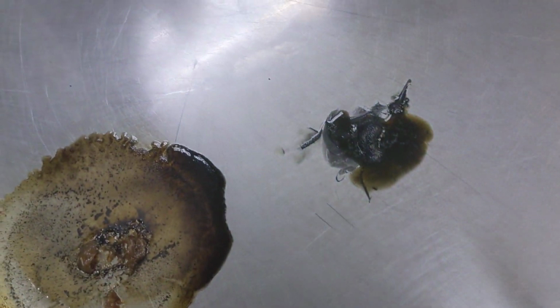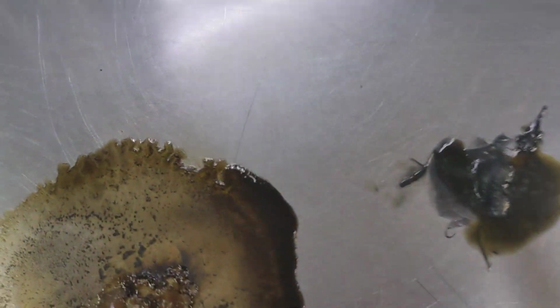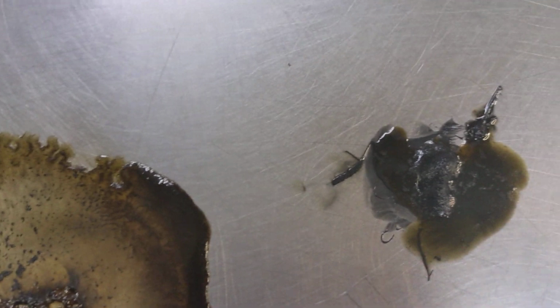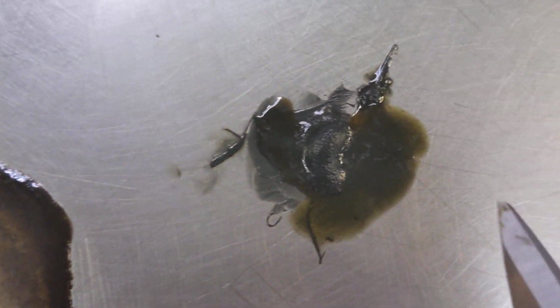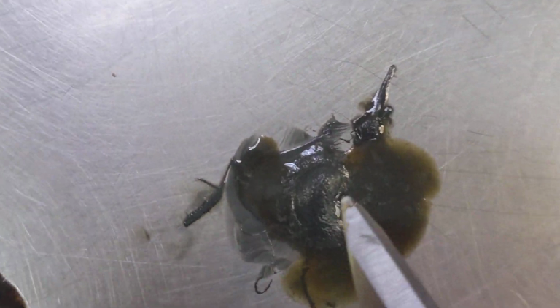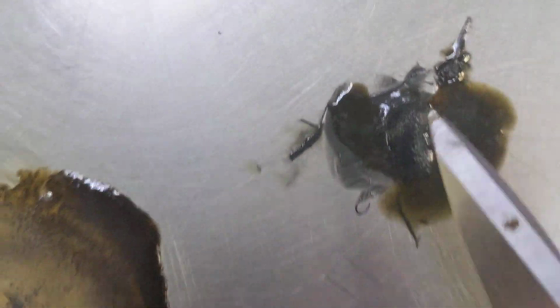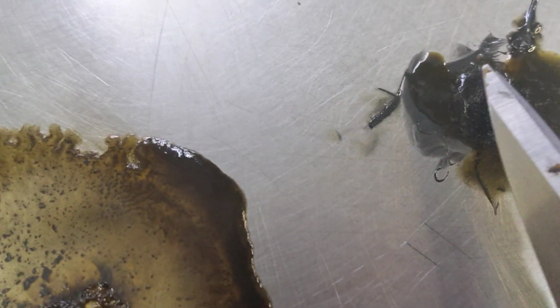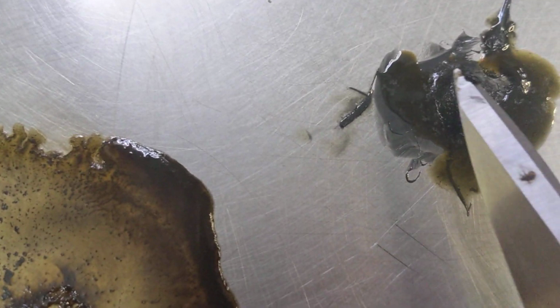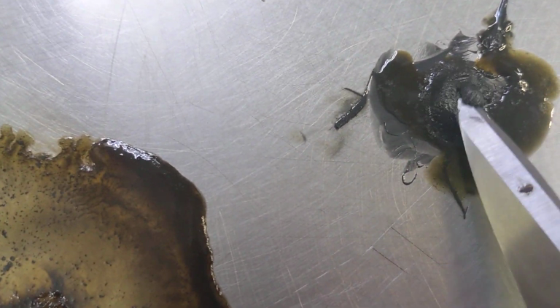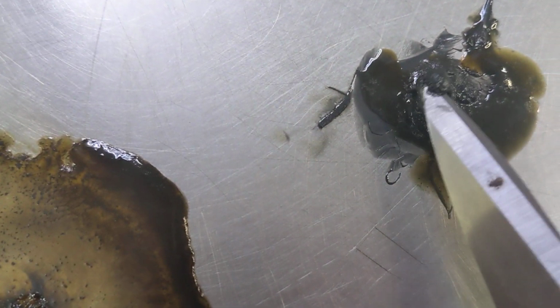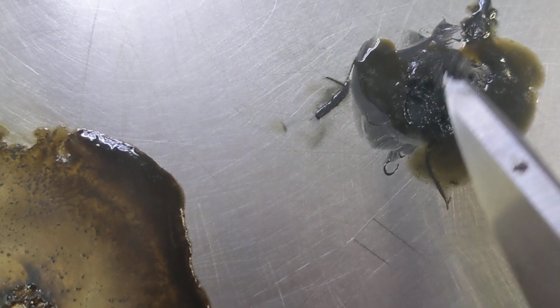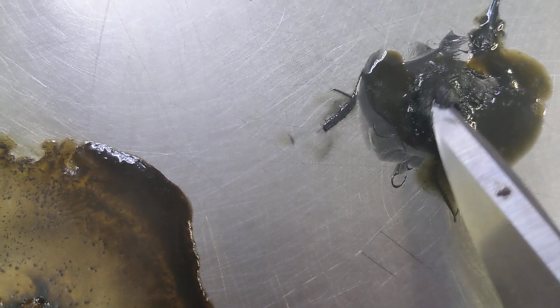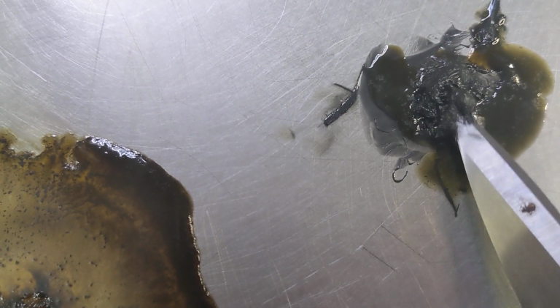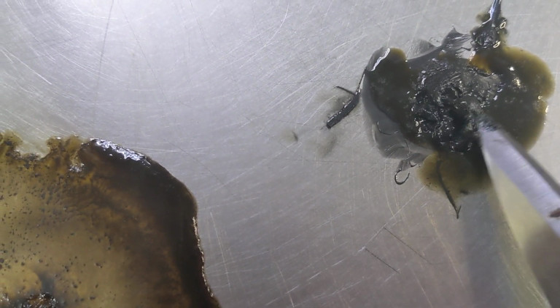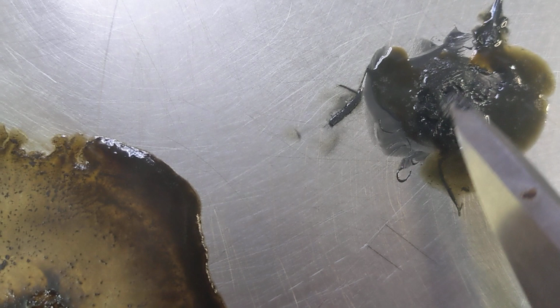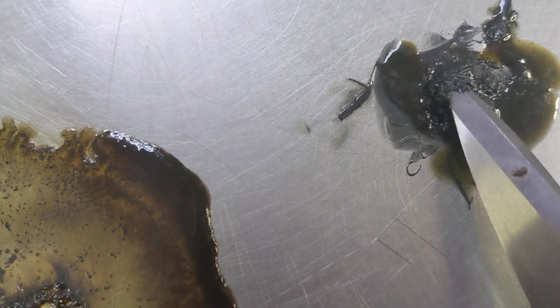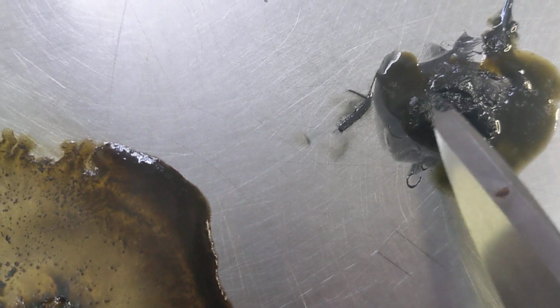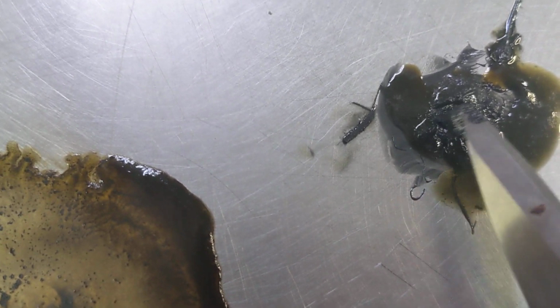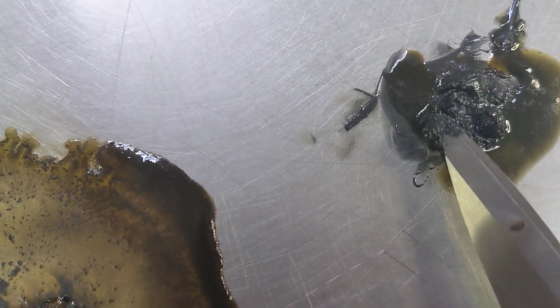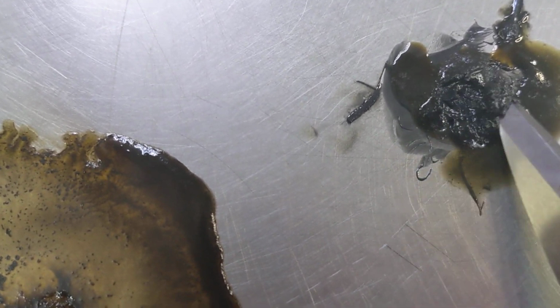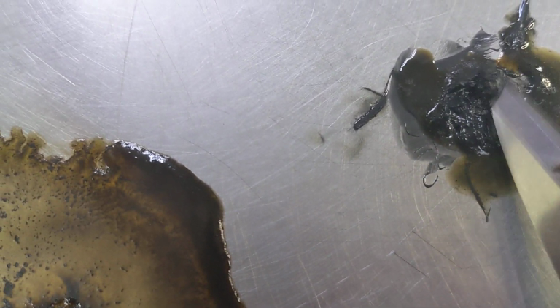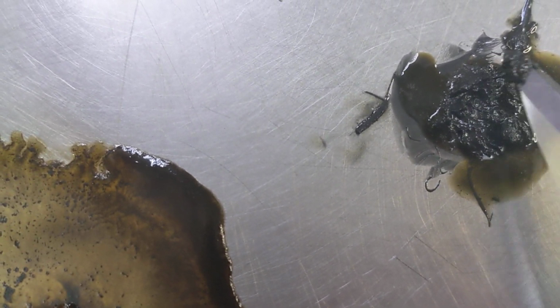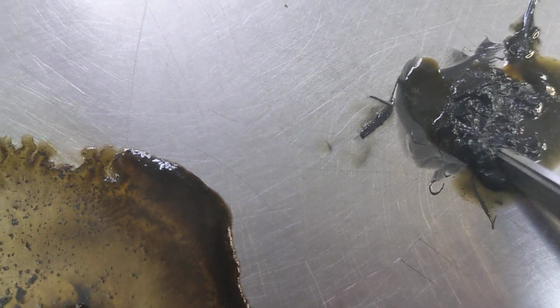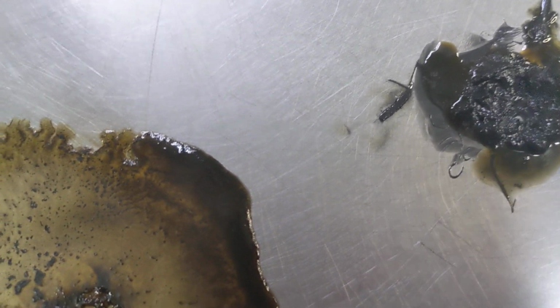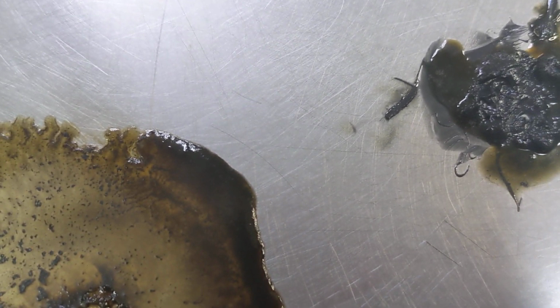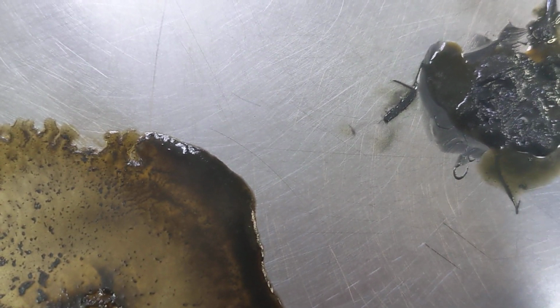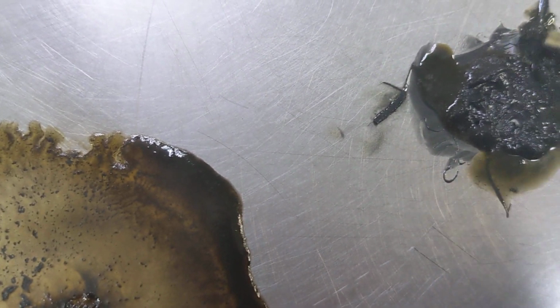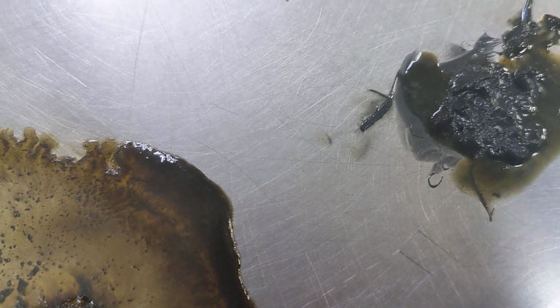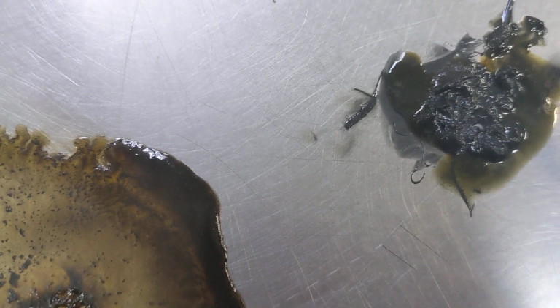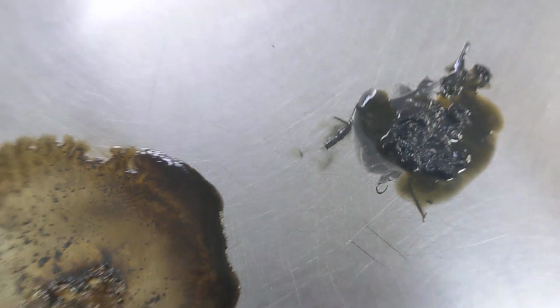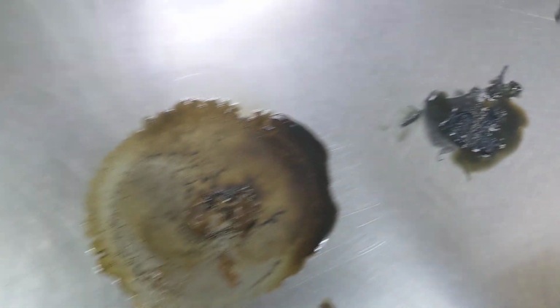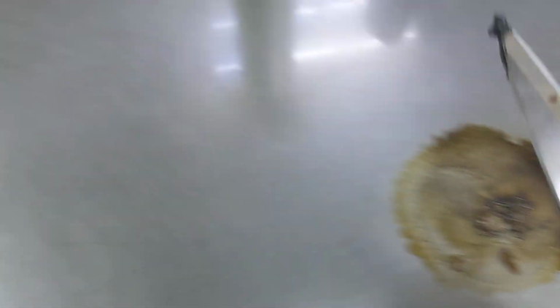The Schaefer's grease started to get hardened up a little bit, and you can see it was kind of drying out and a little bit runny.